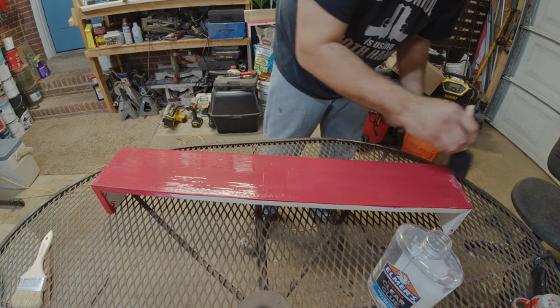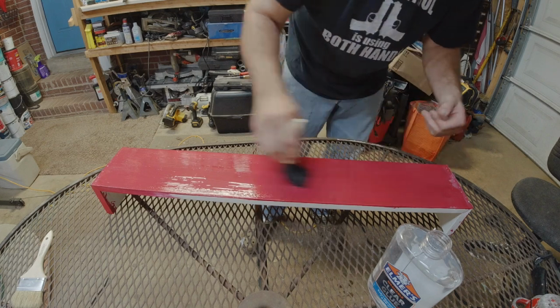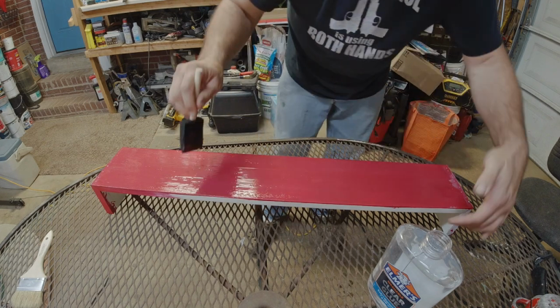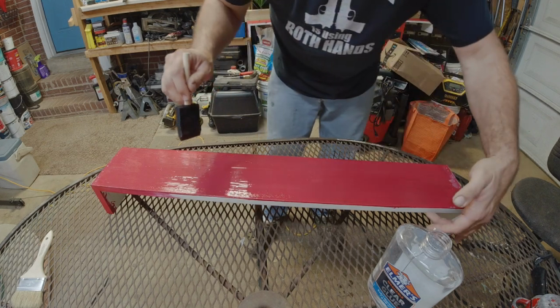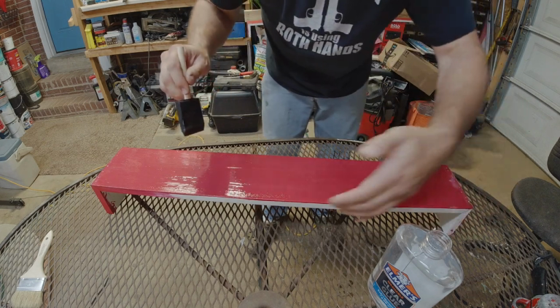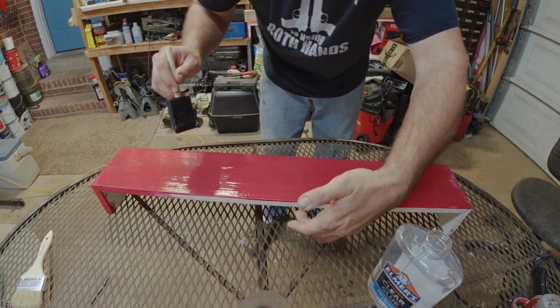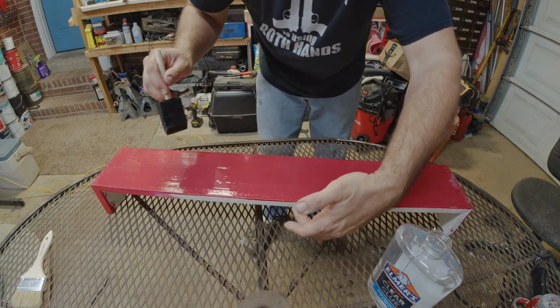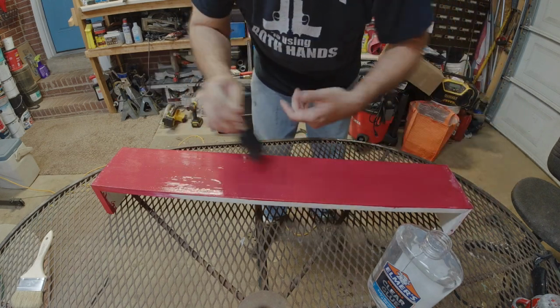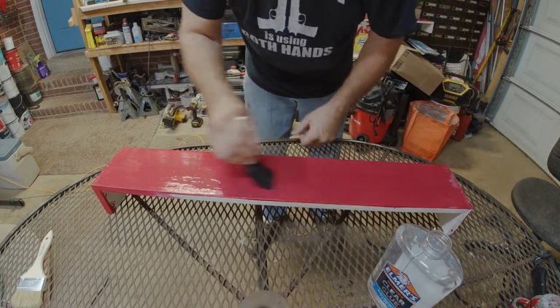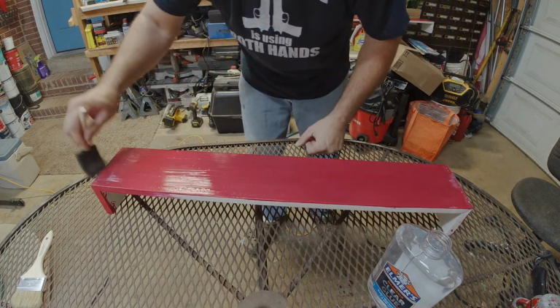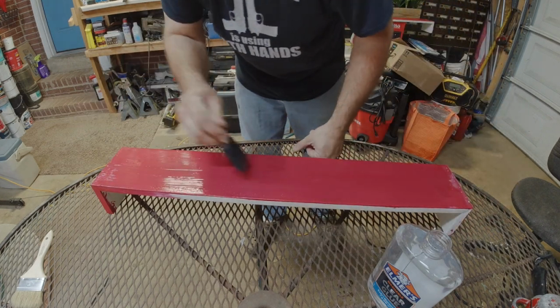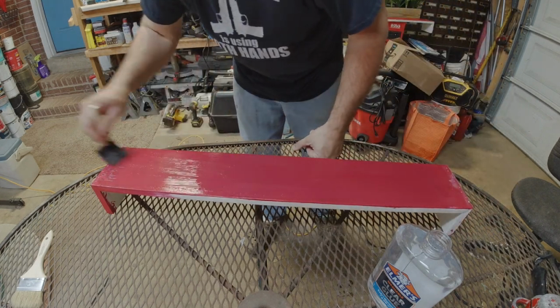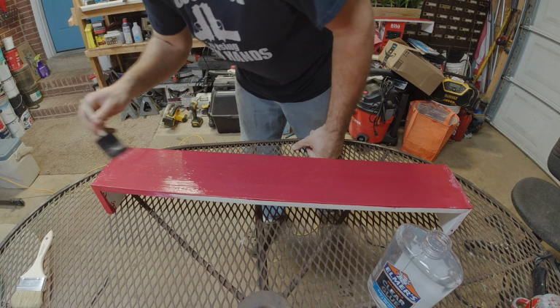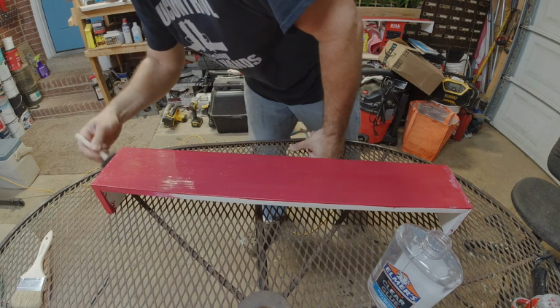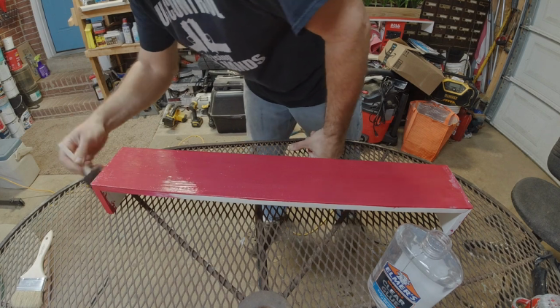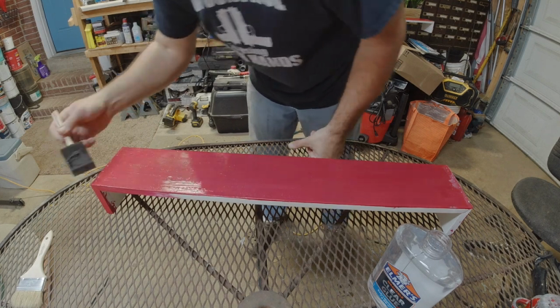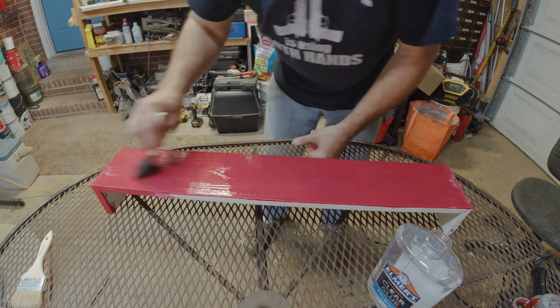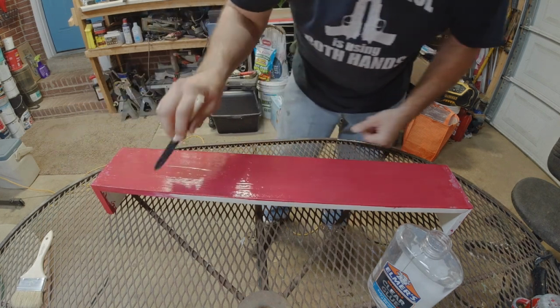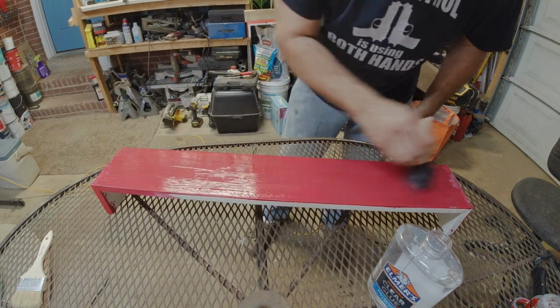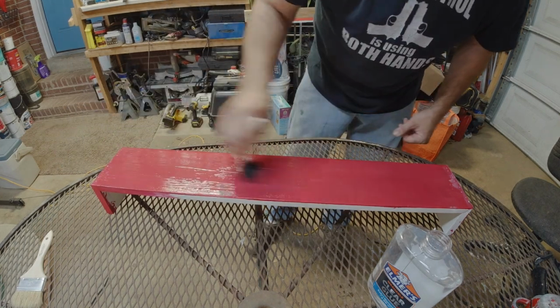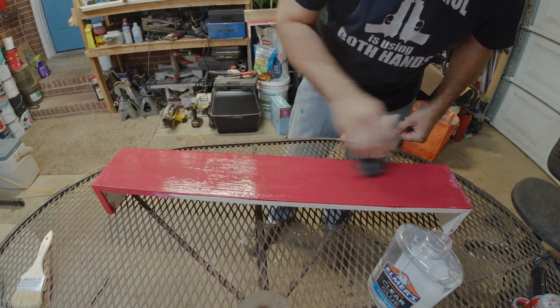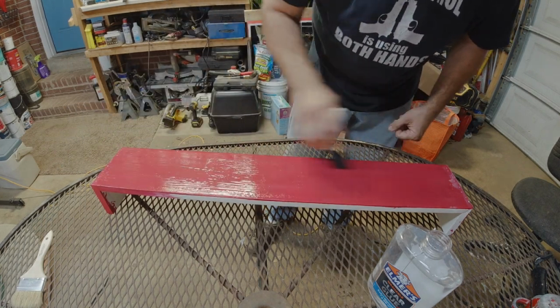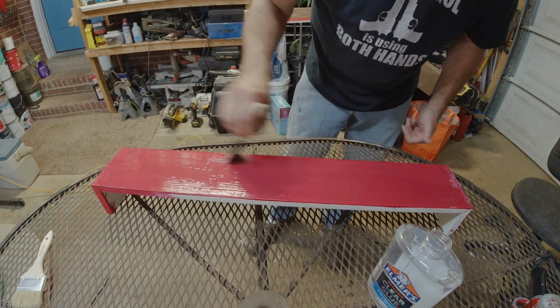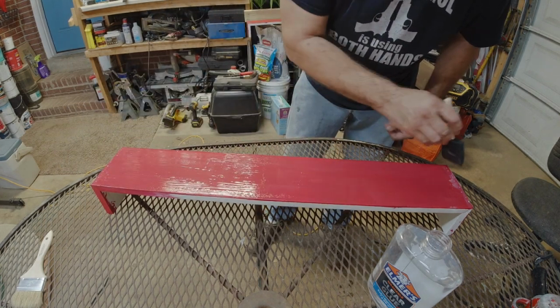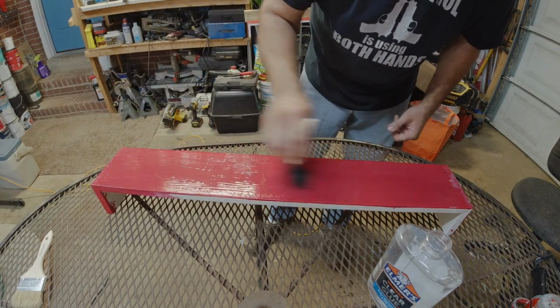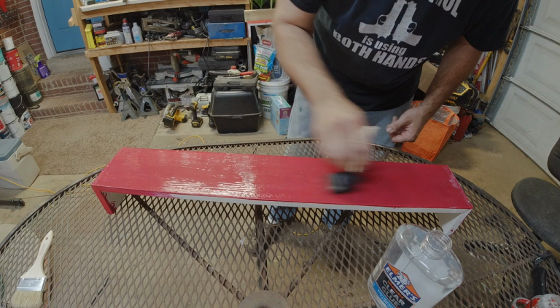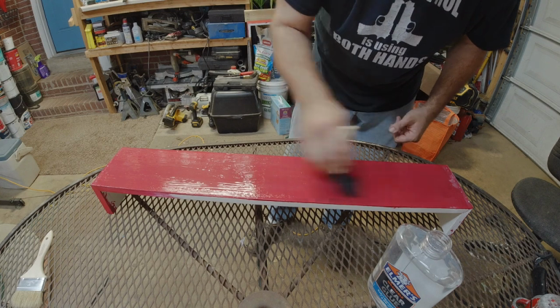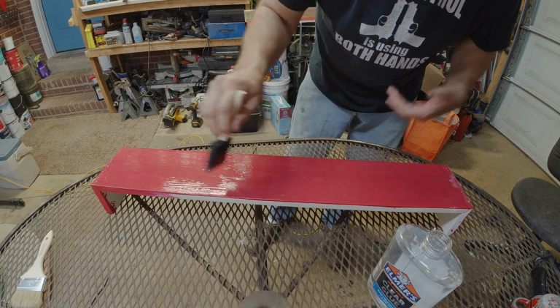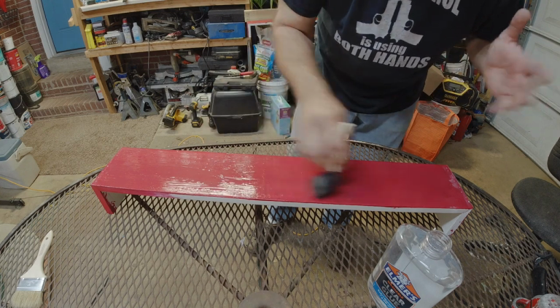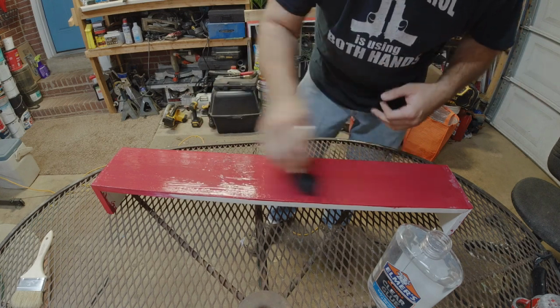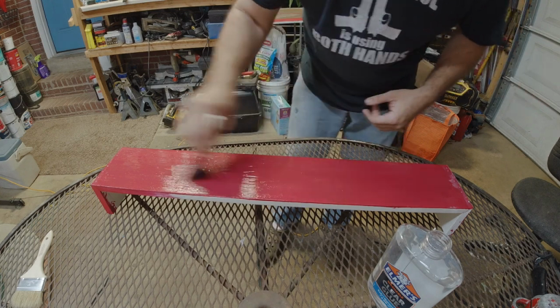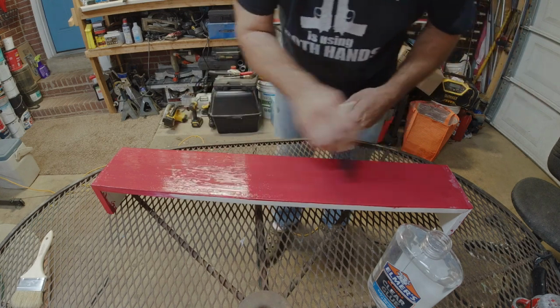Obviously I'm not doing these edges — no one's ever going to see that. We're going to let this dry for about five to ten minutes depending on how tacky it gets, then we'll throw some paint on it.